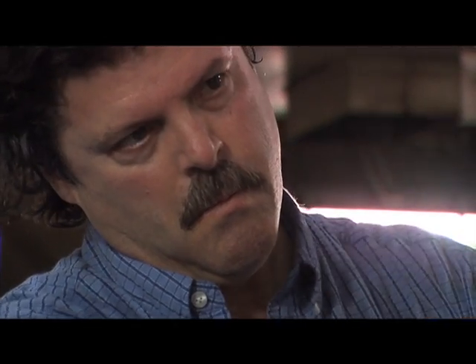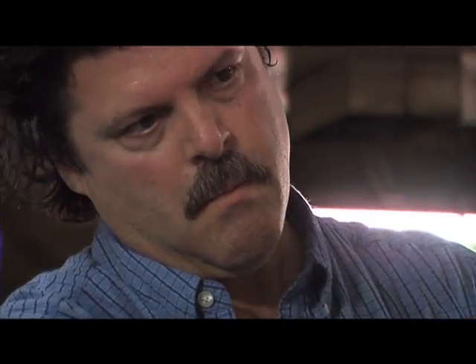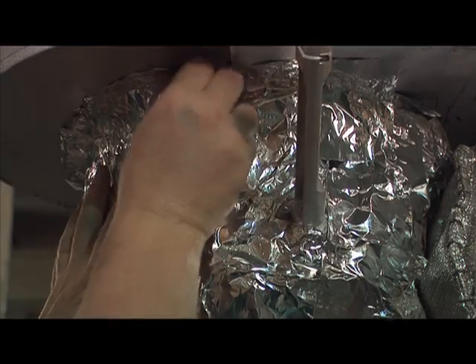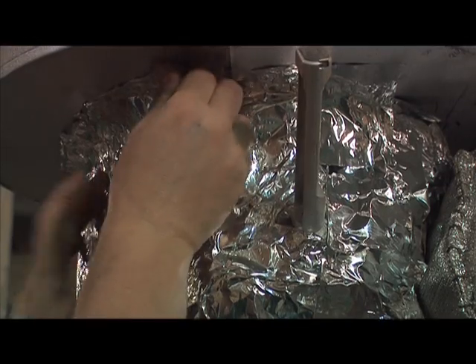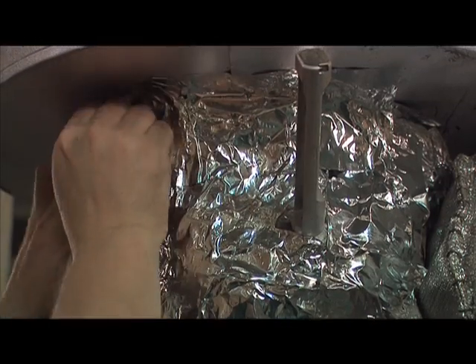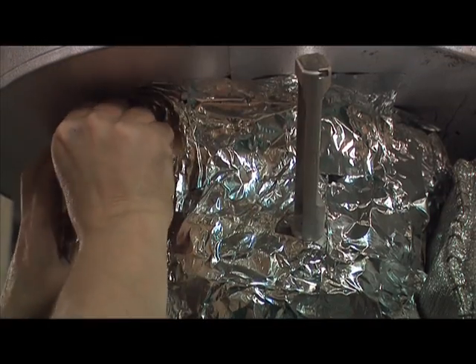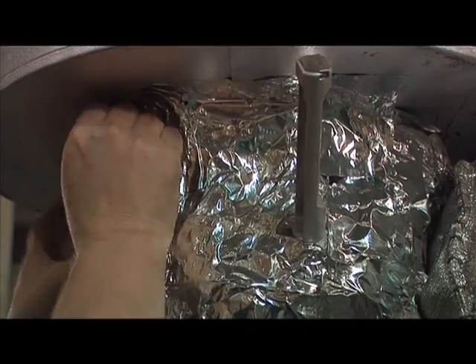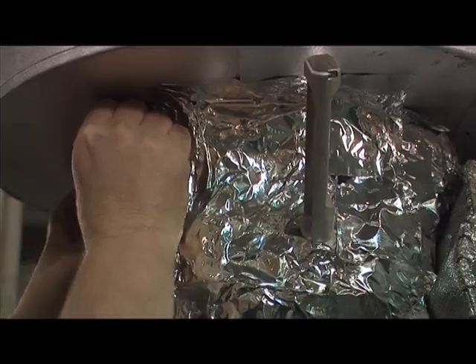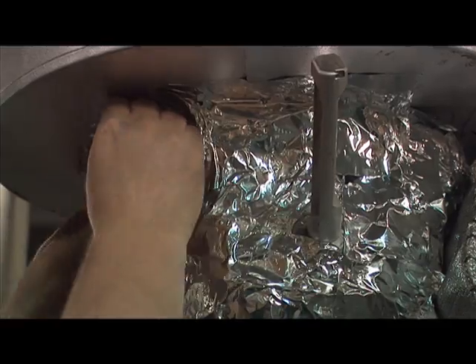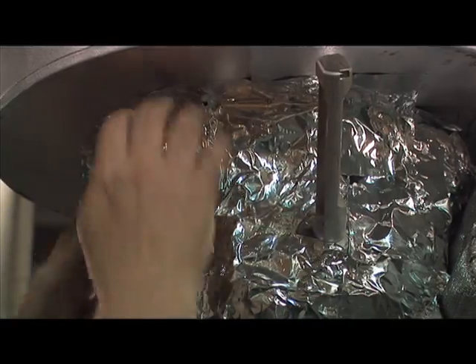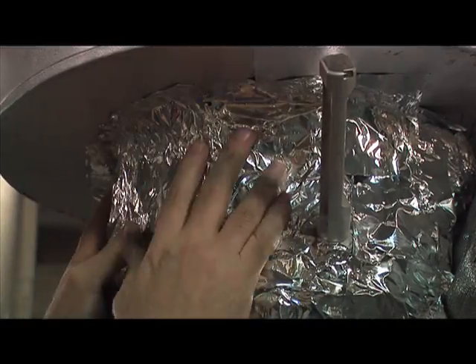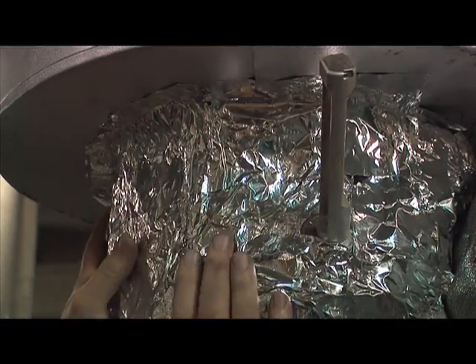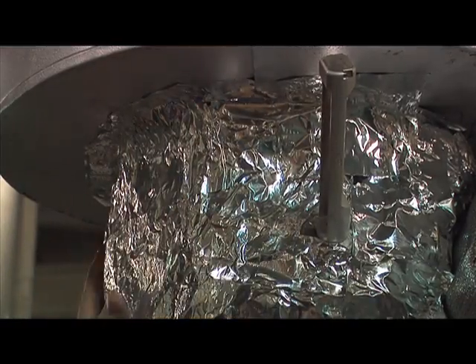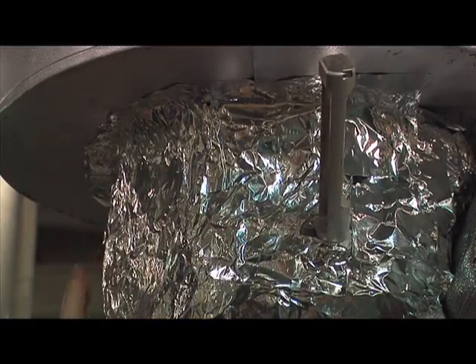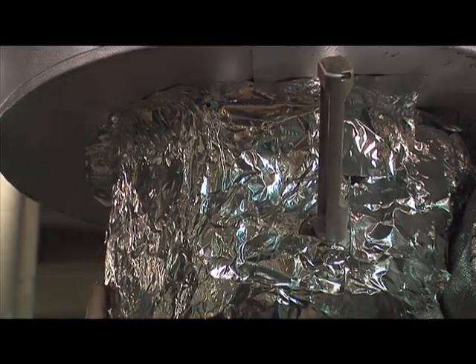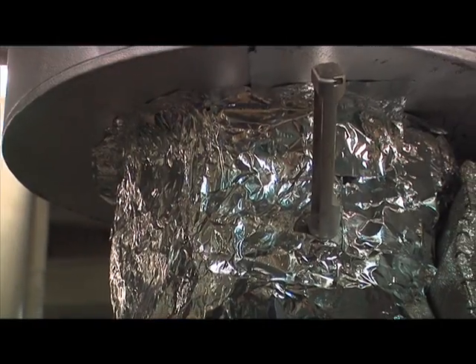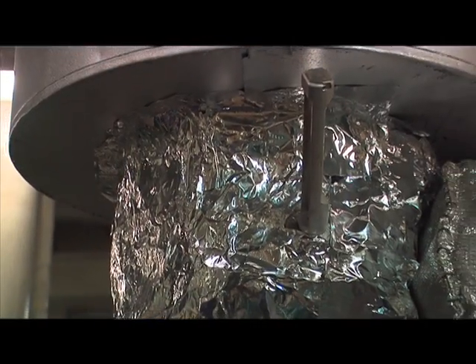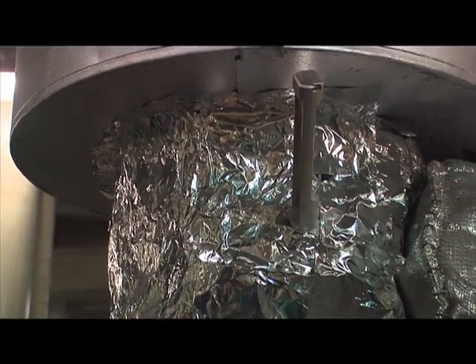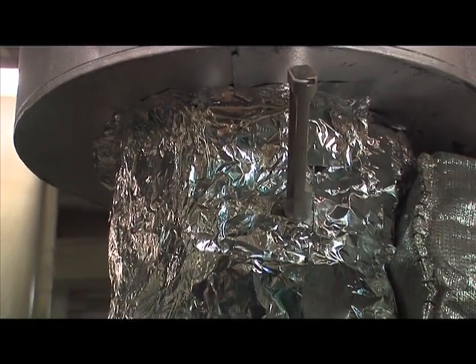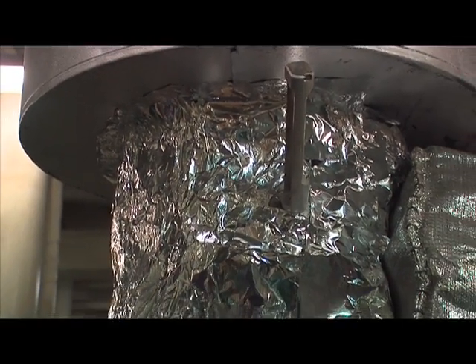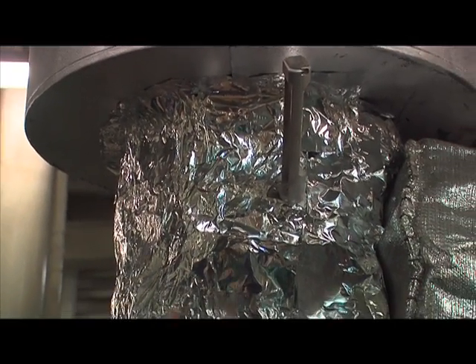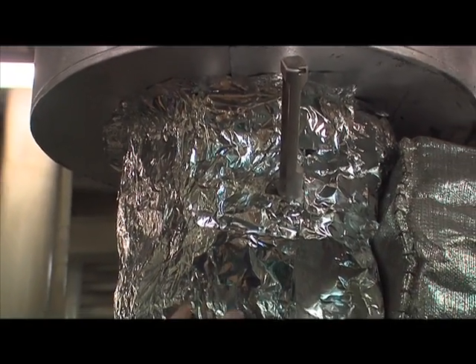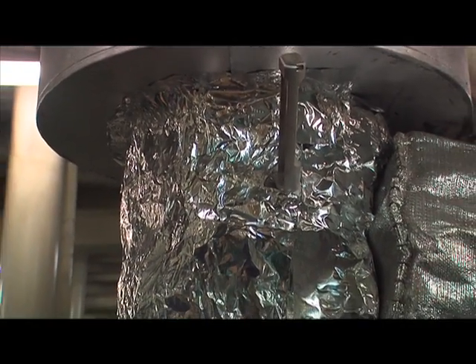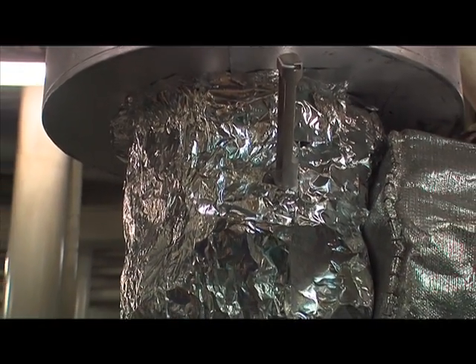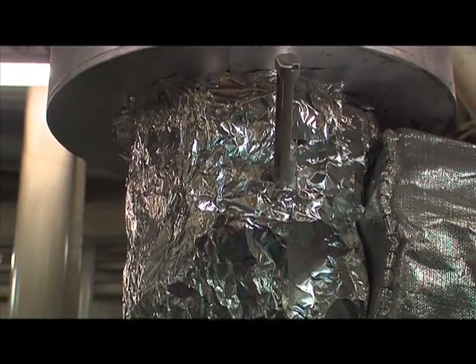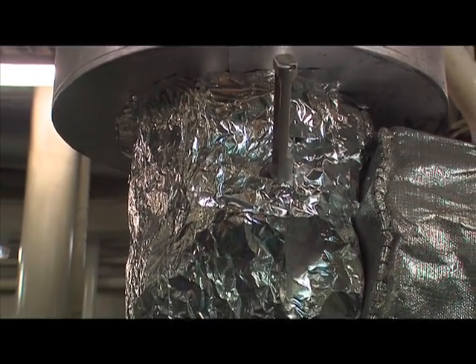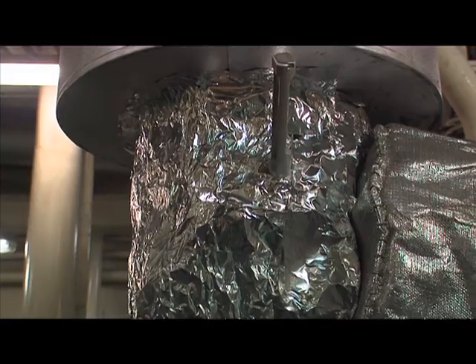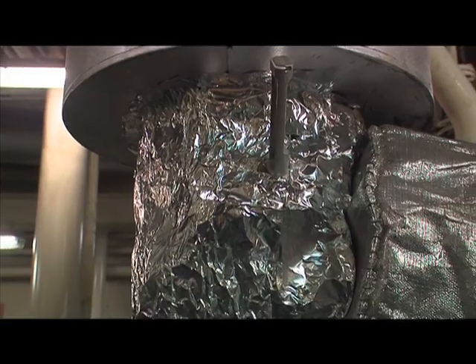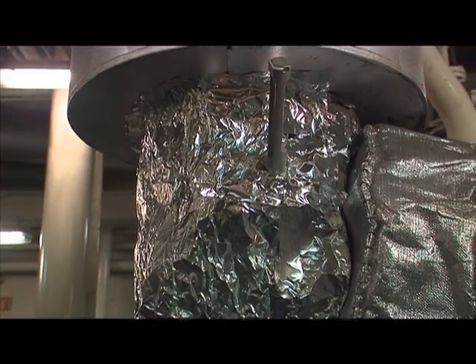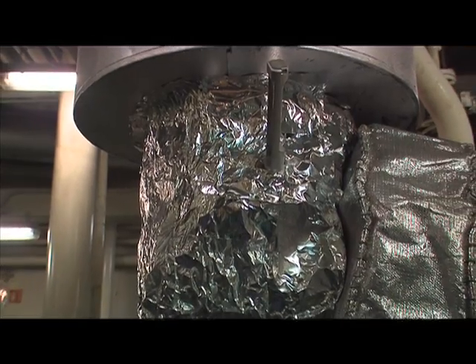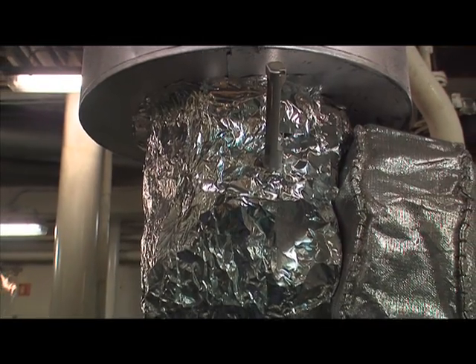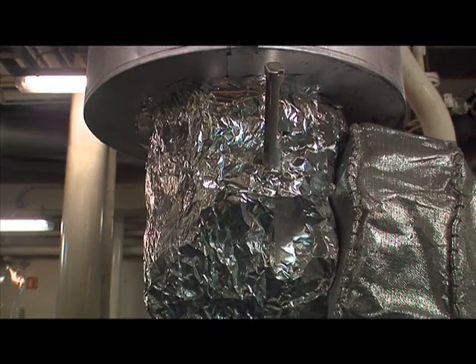To remove an ExoWrap blanket, cut the adhesive tape and unwrap from the metal surface. To reinstall, new adhesive tape must be used.